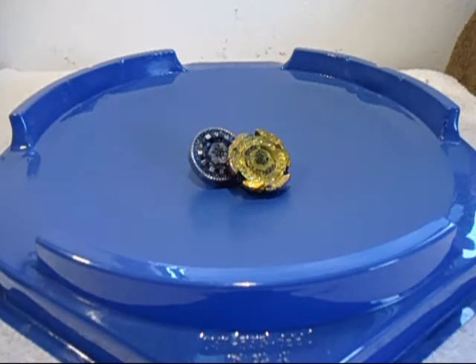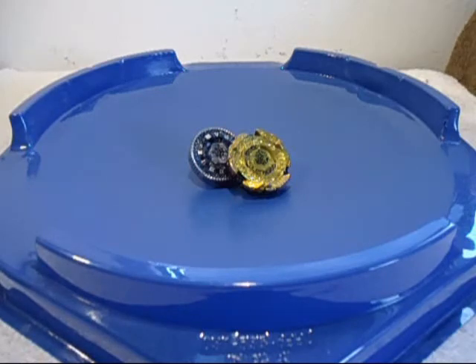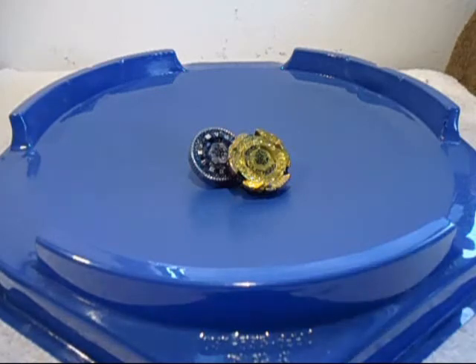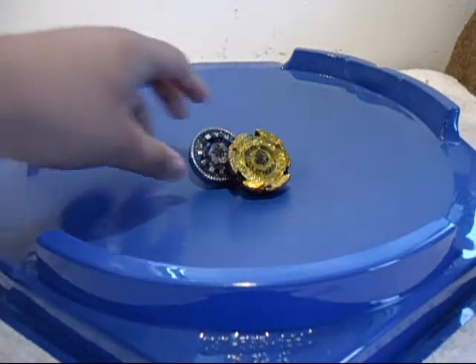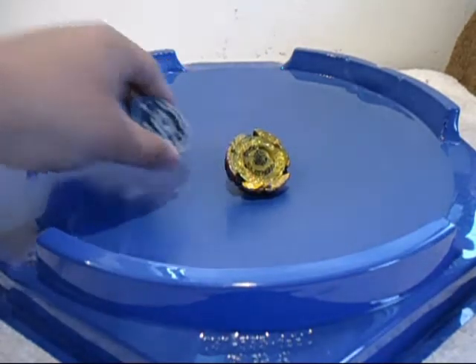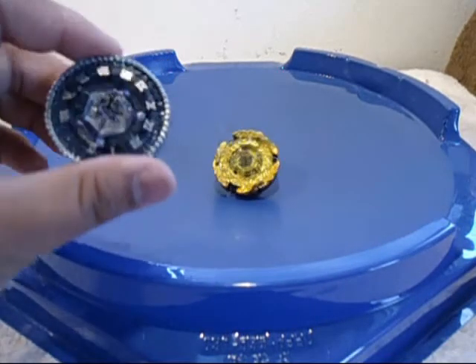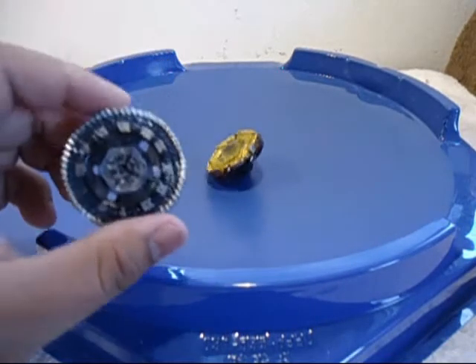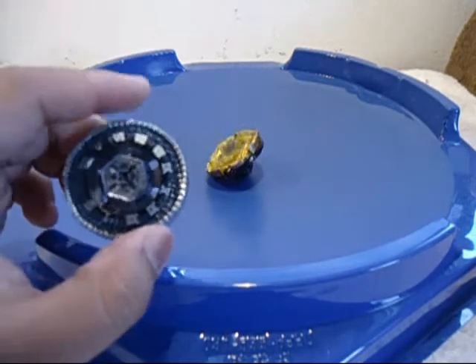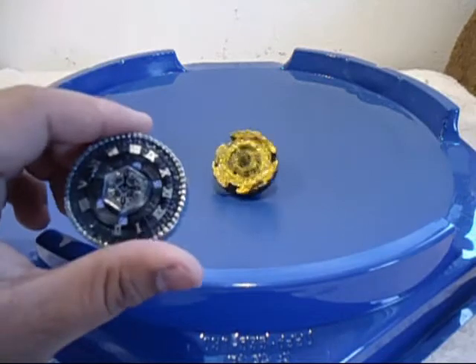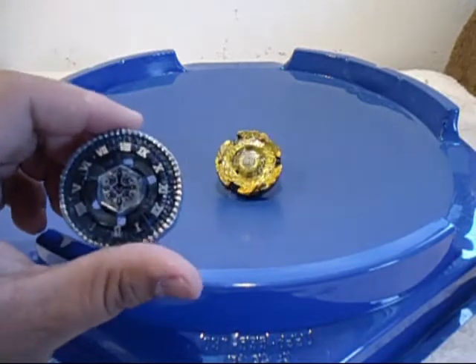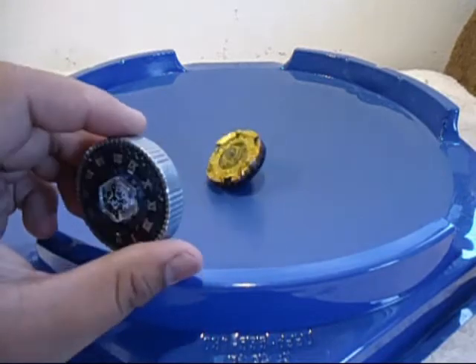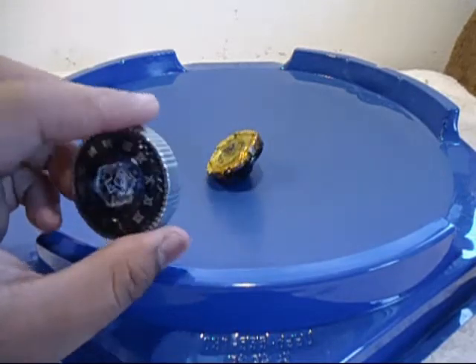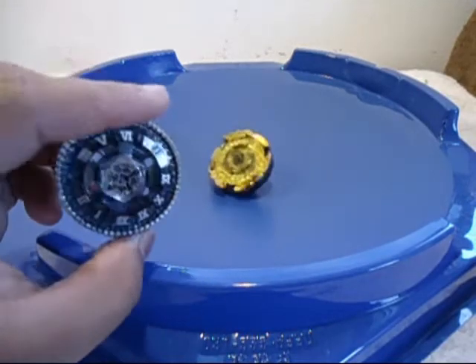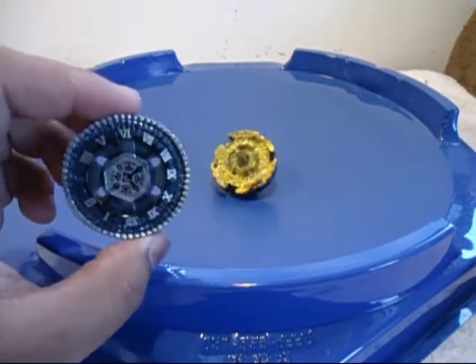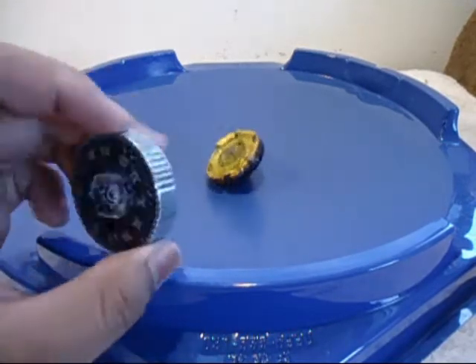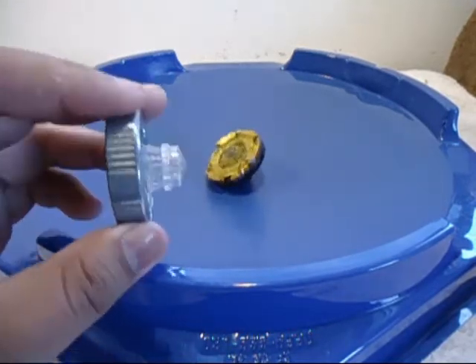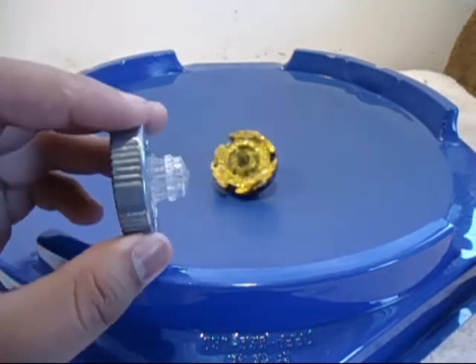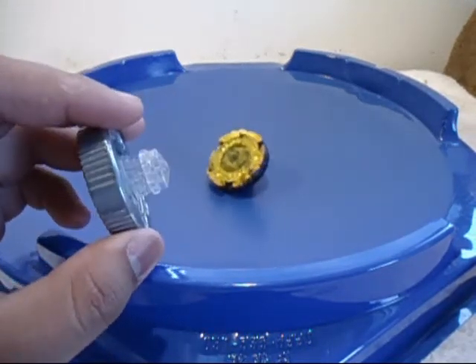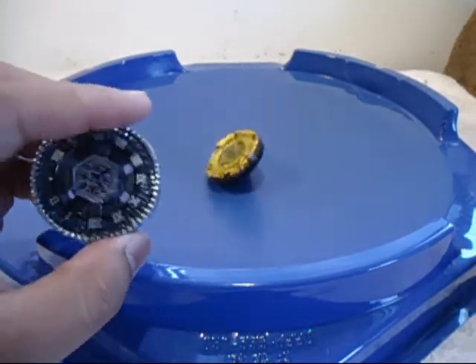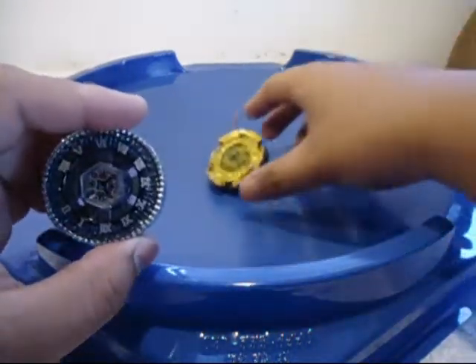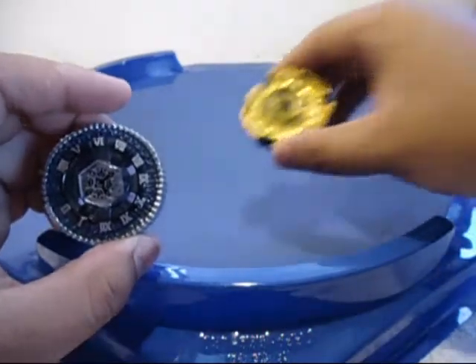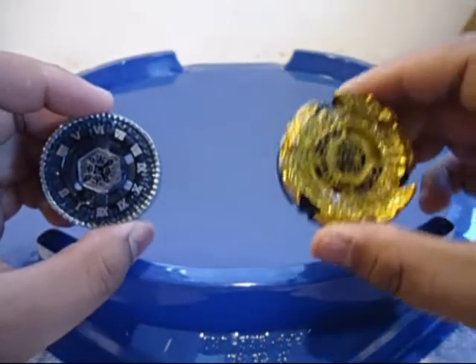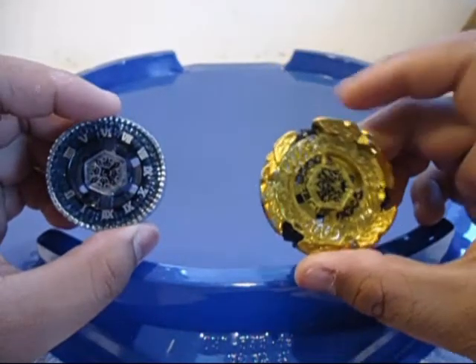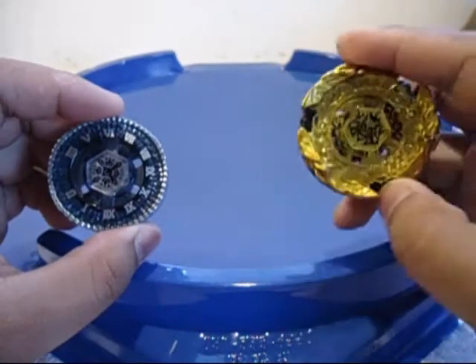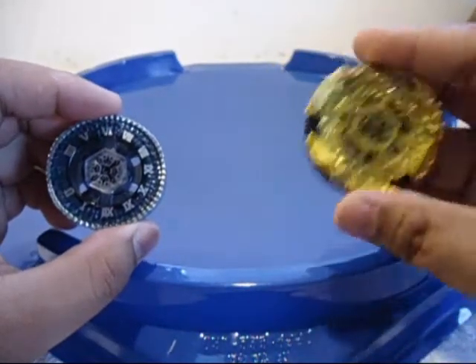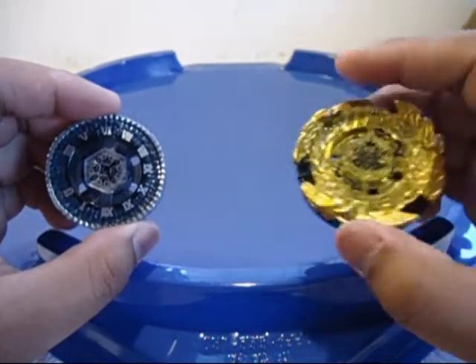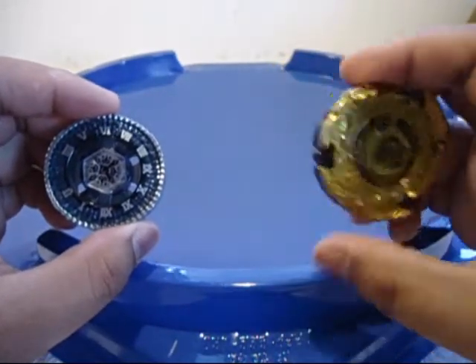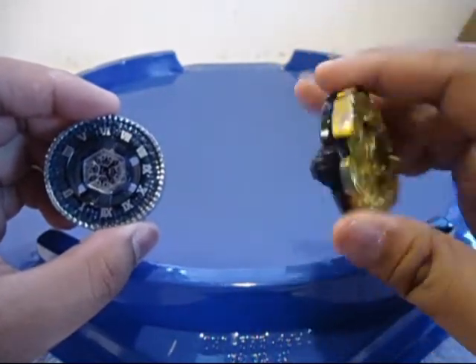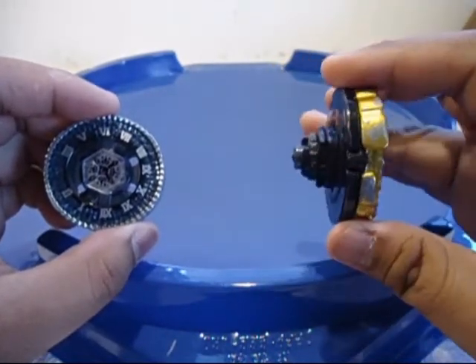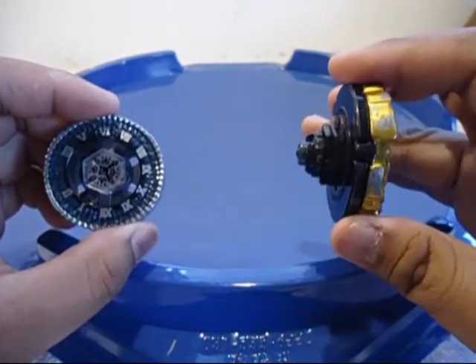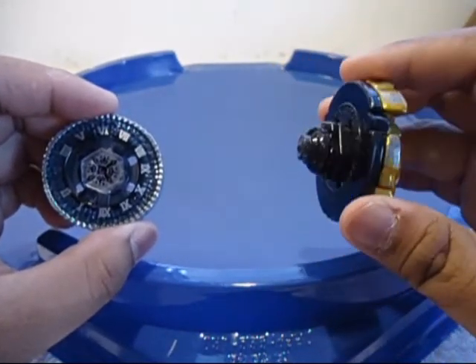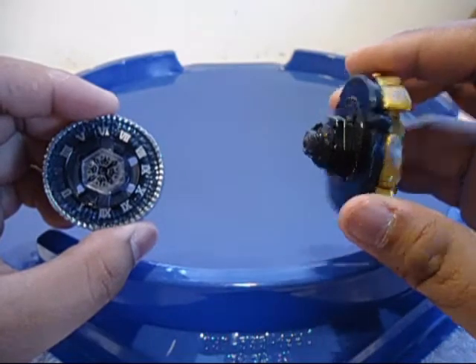Today it is Passat Horogium slash Twisted Temple 145WD against Hades or Hellcurbex BD145DS.